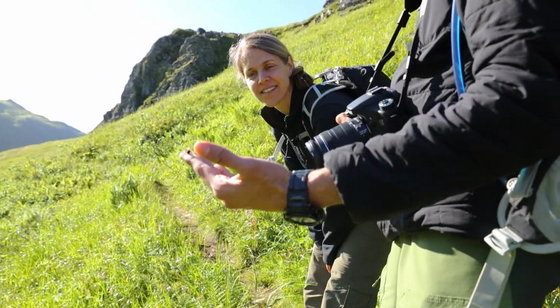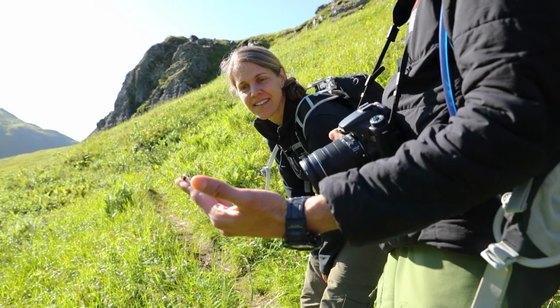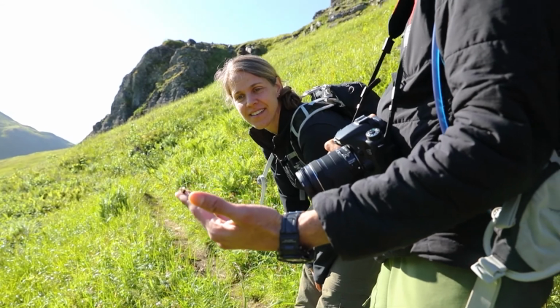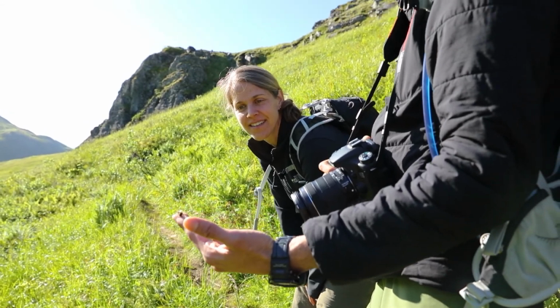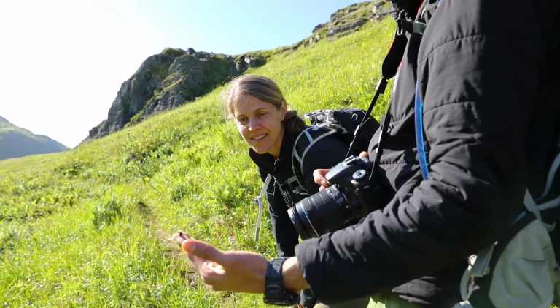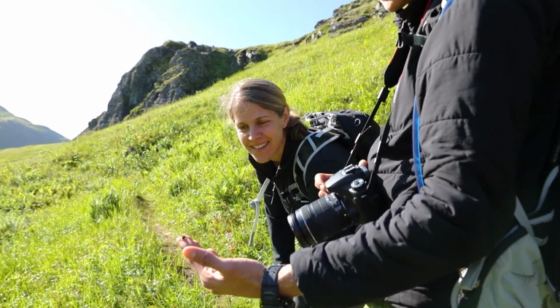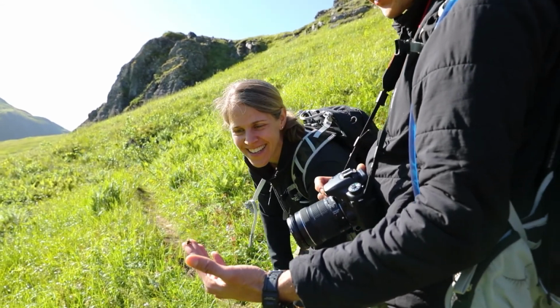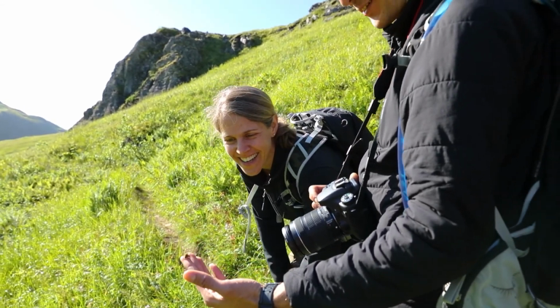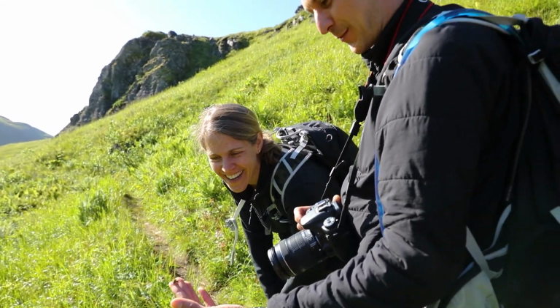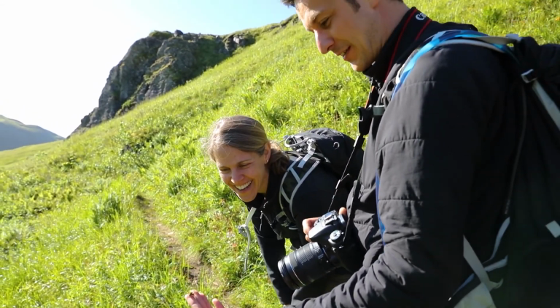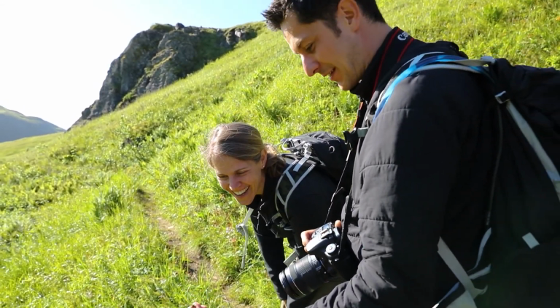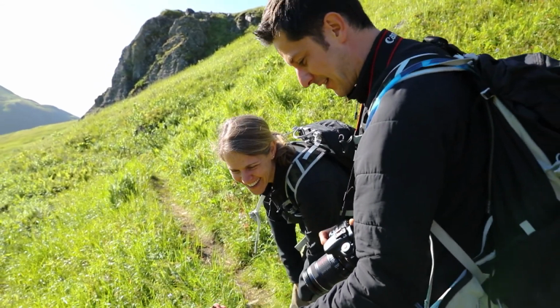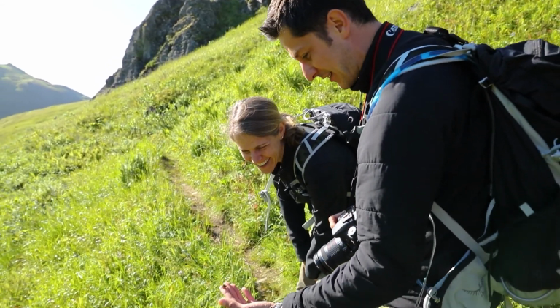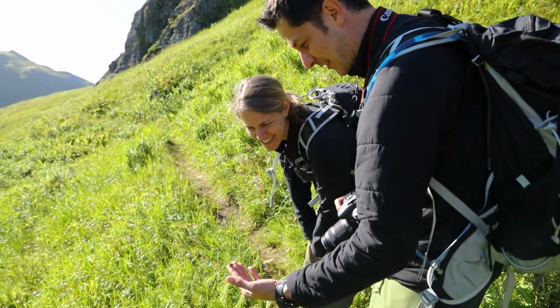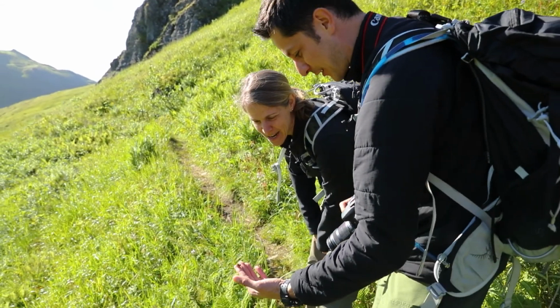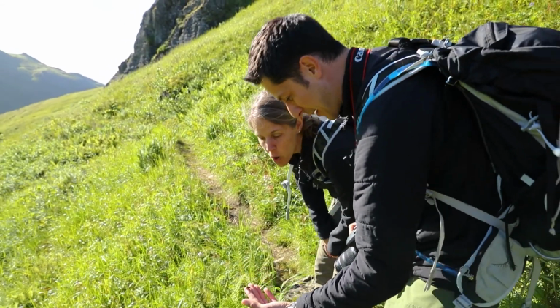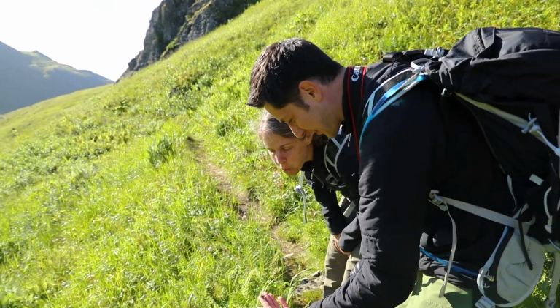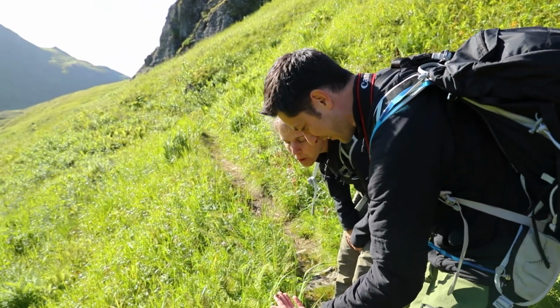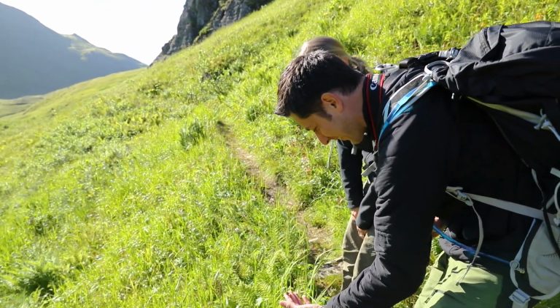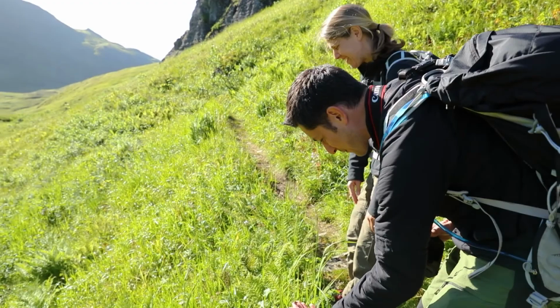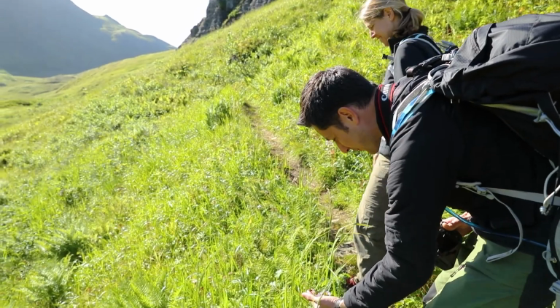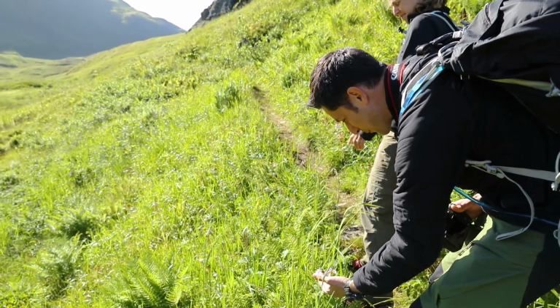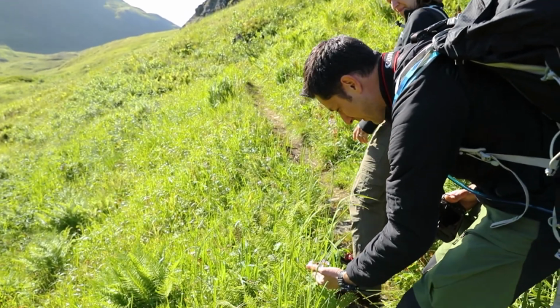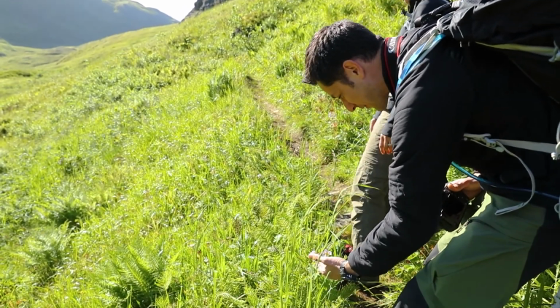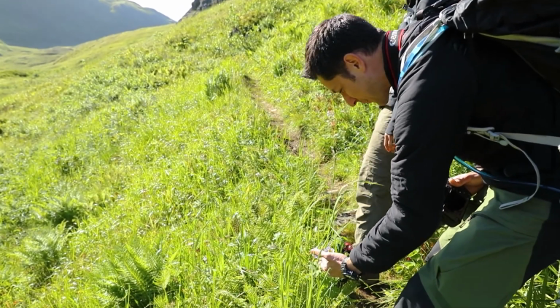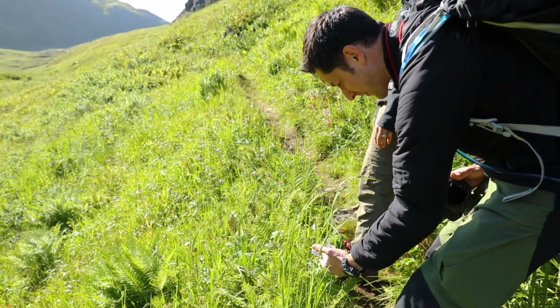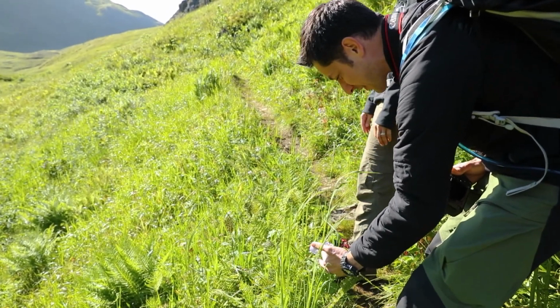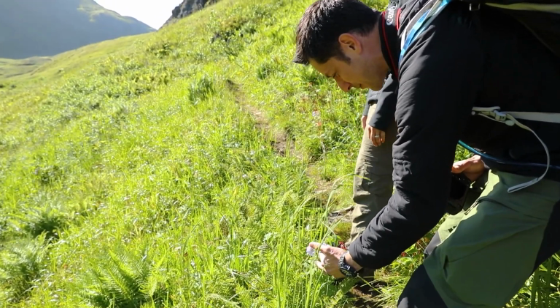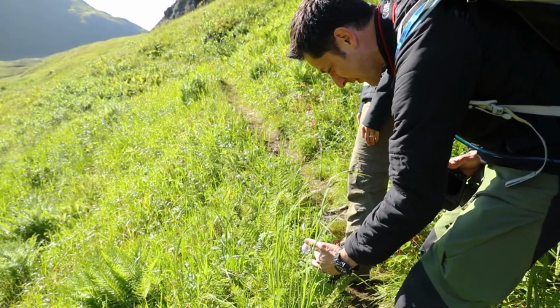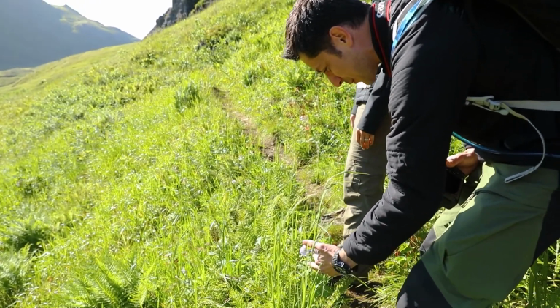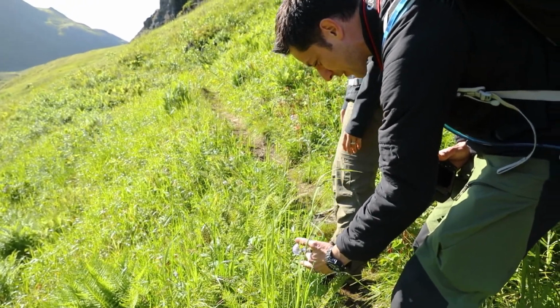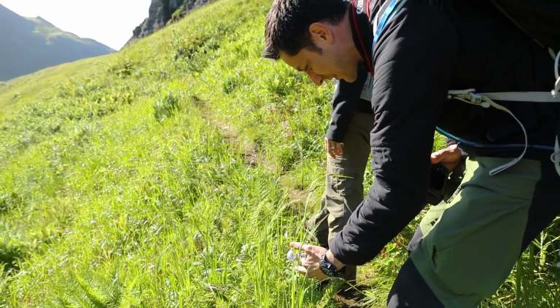Look at that. Hello, little friend. Do you want to go back to your flower? Get some morning nectar.